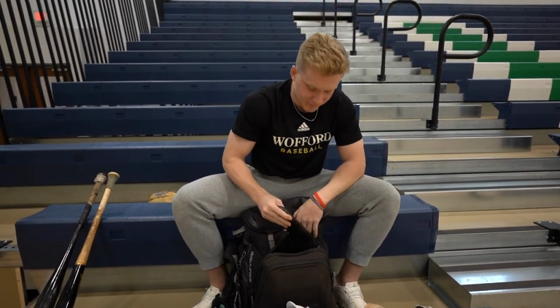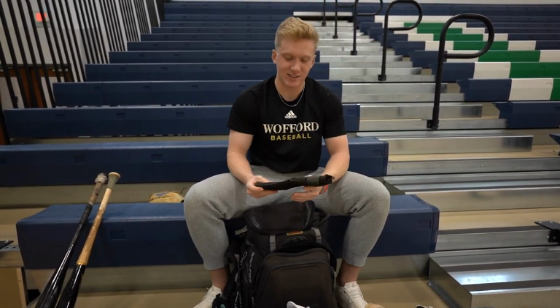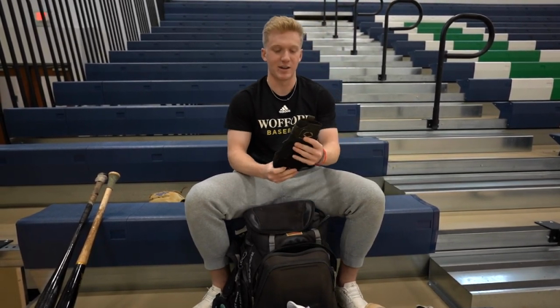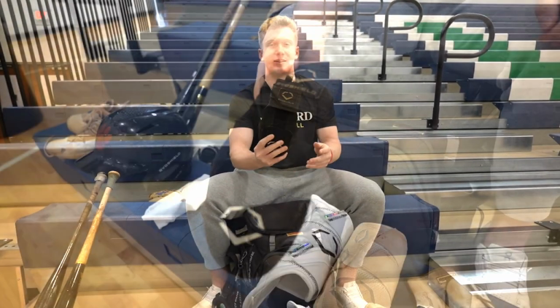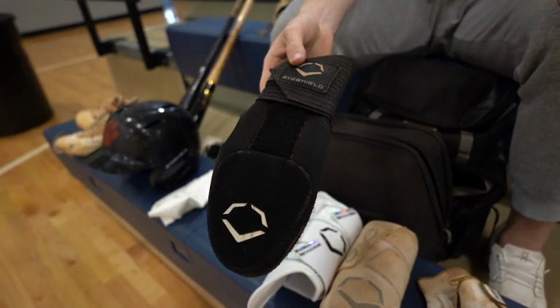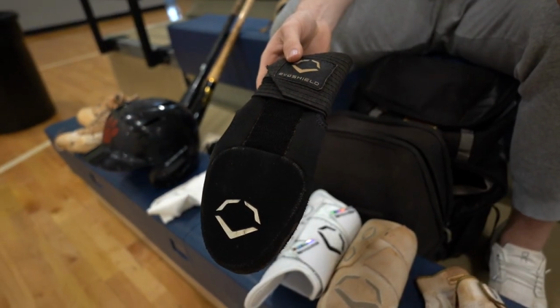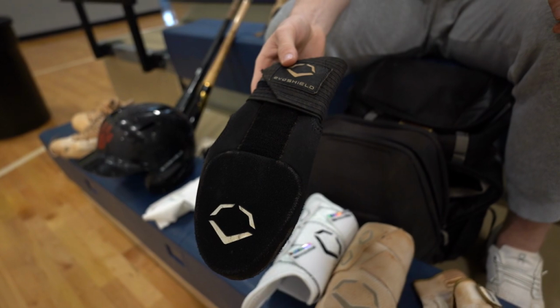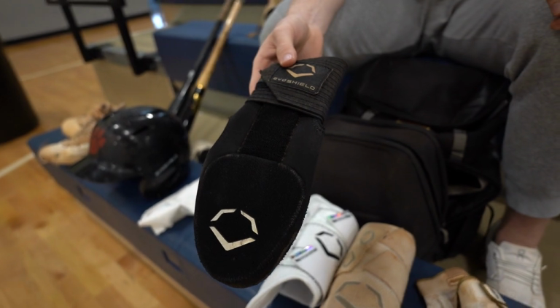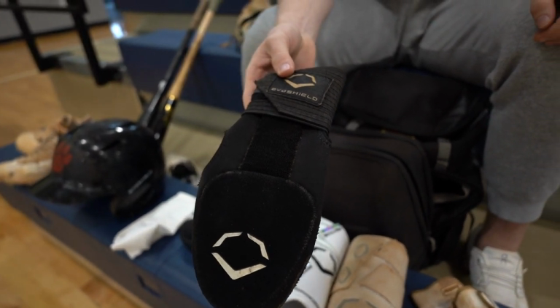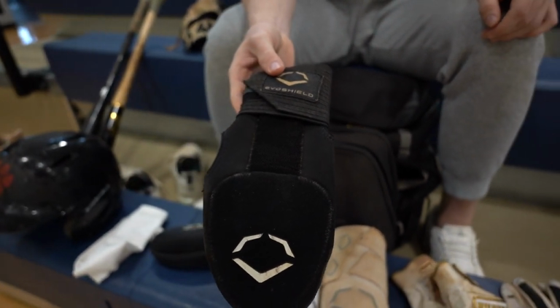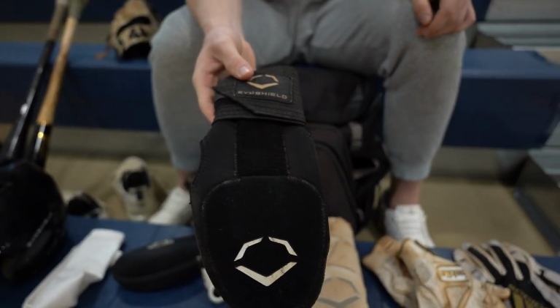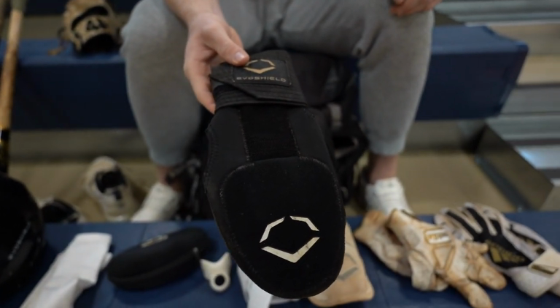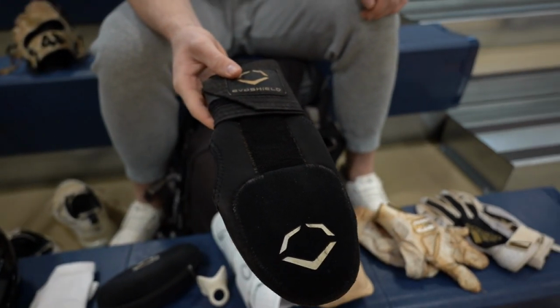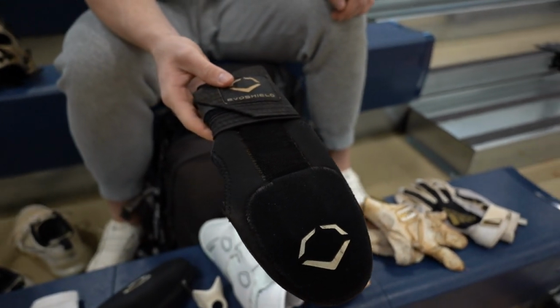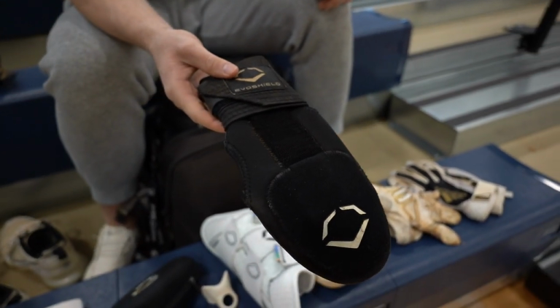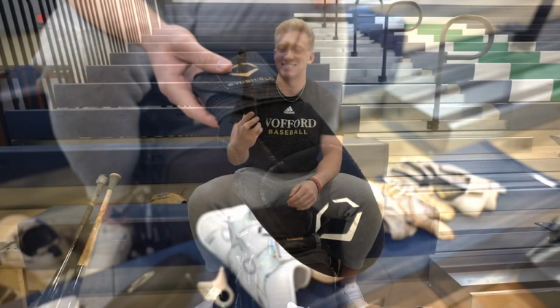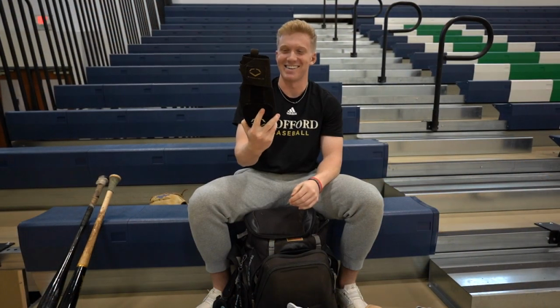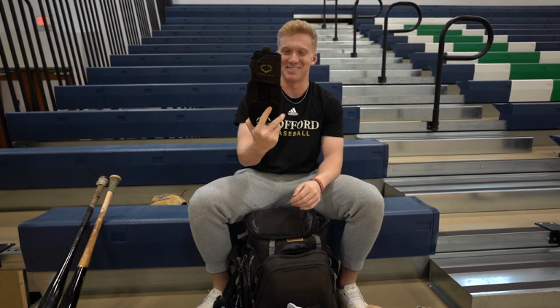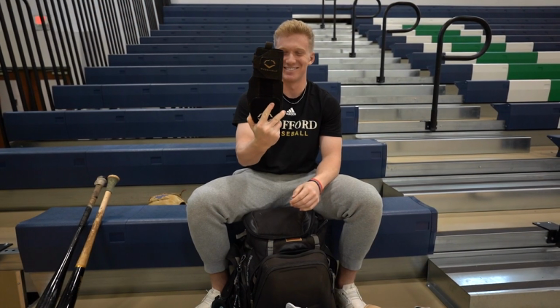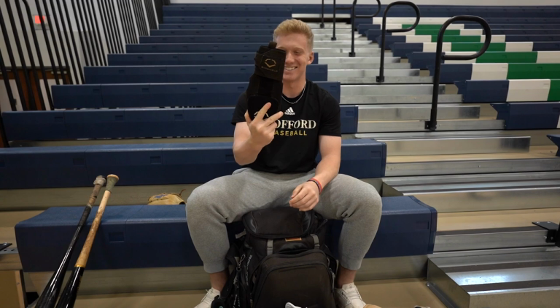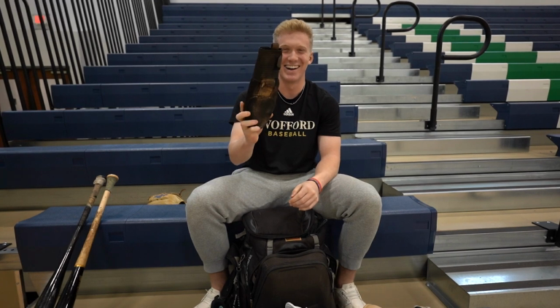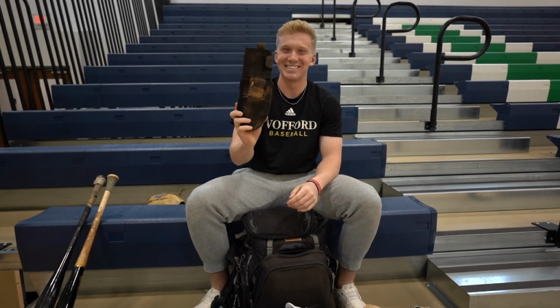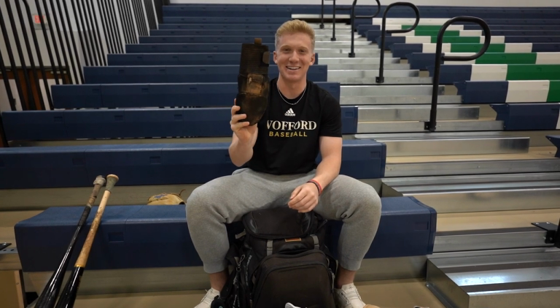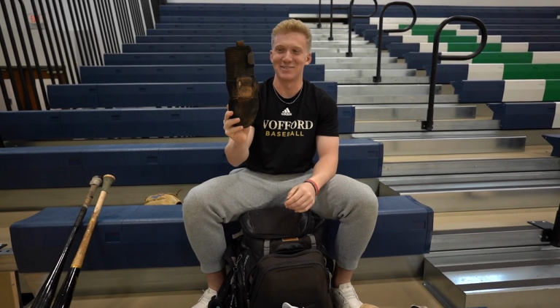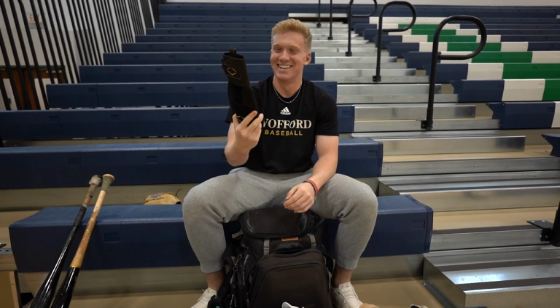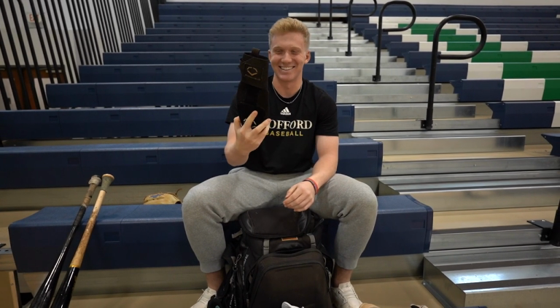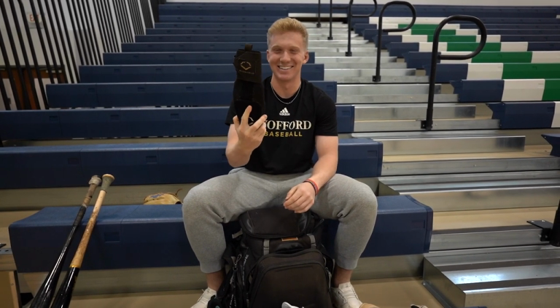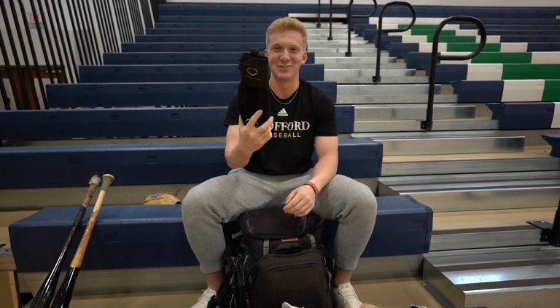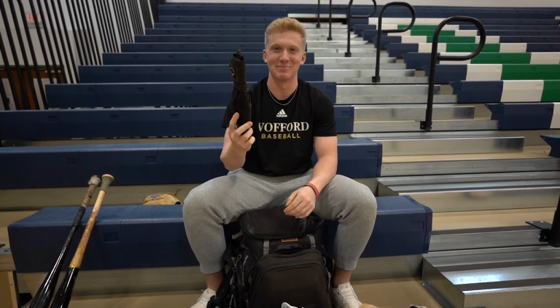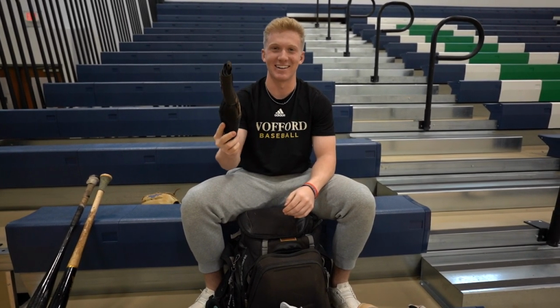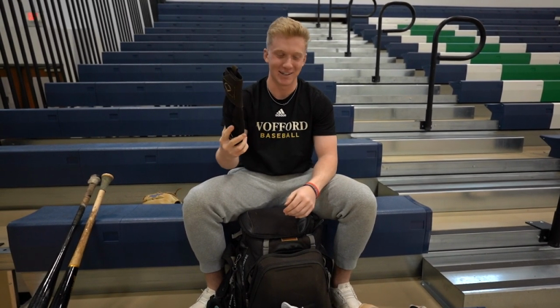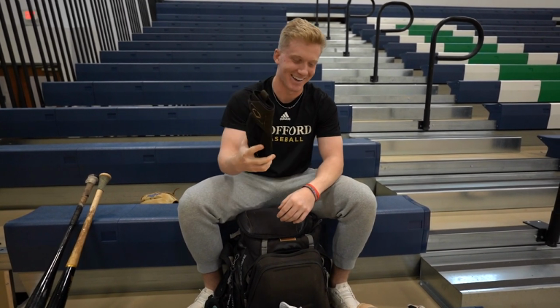Got the sliding mitt. It's beat up — I'm going to ask for a new one for Christmas probably. It's all beat up, but it's good. It's good for drip and it protects my hand.